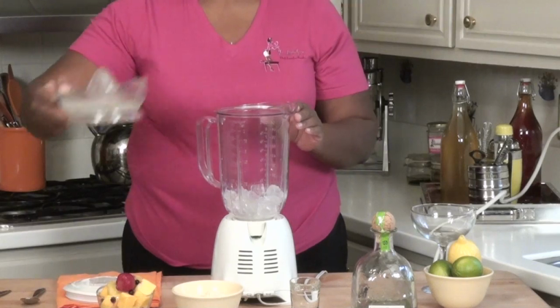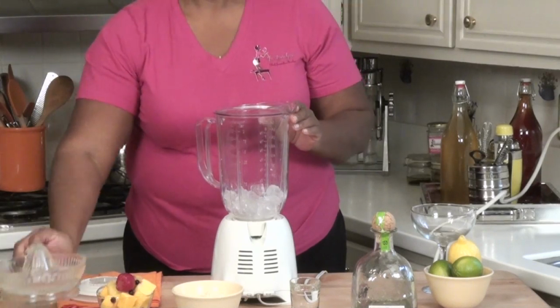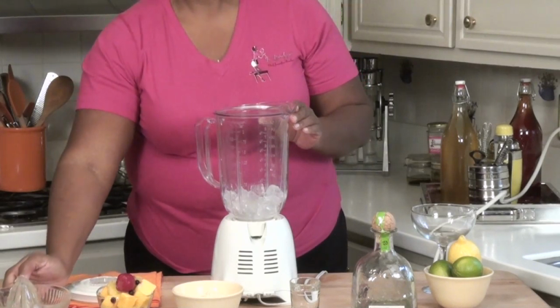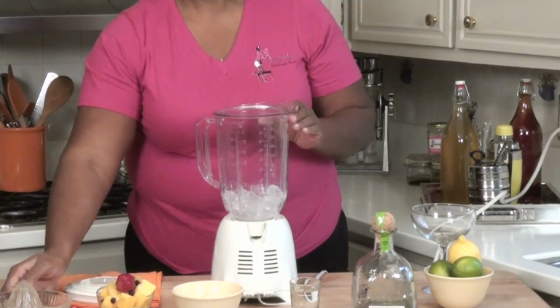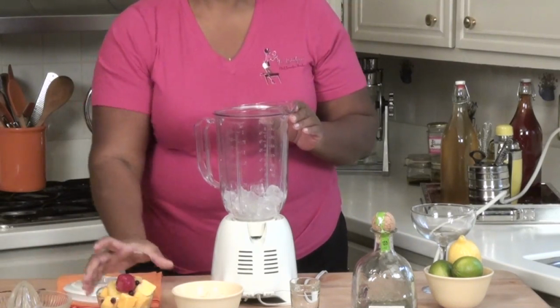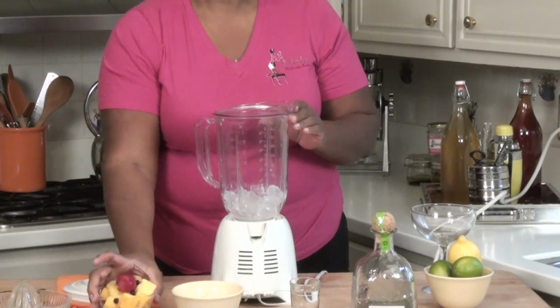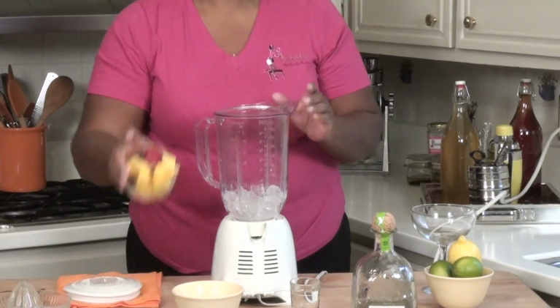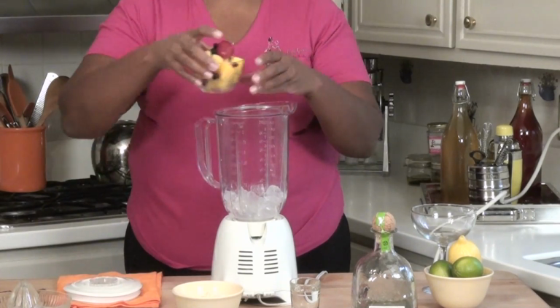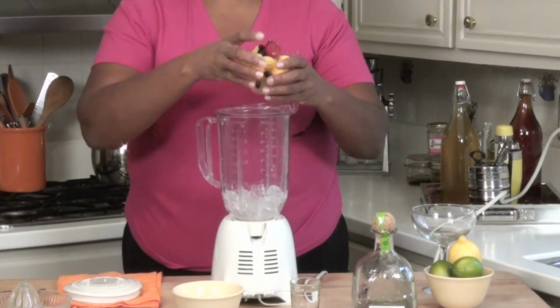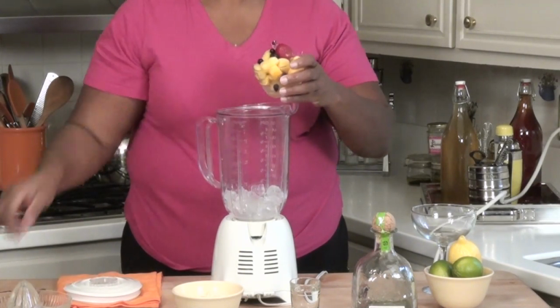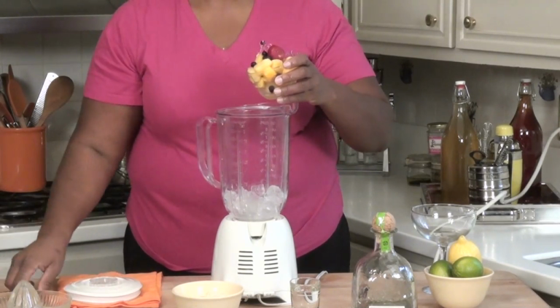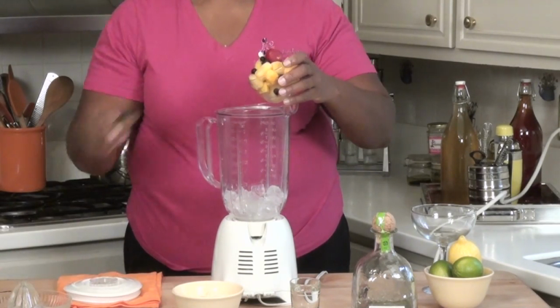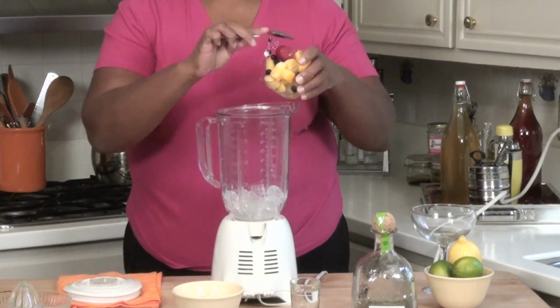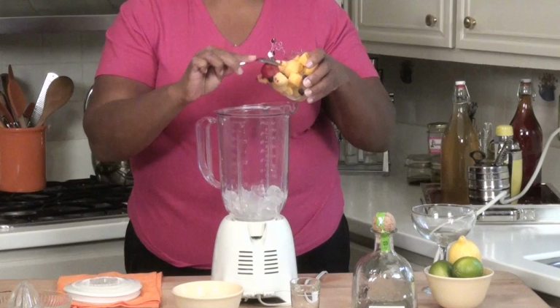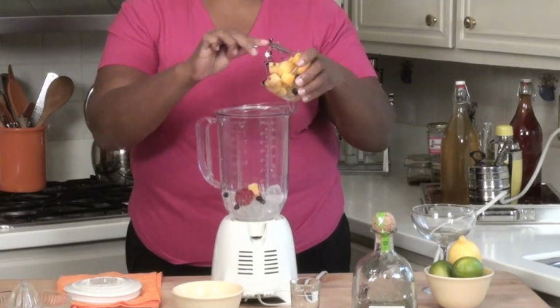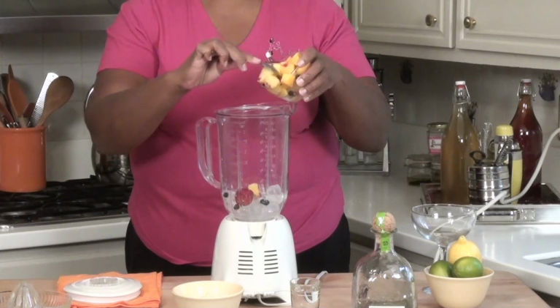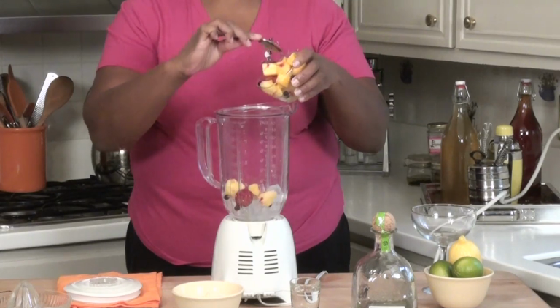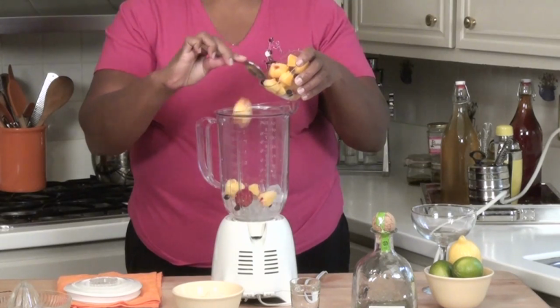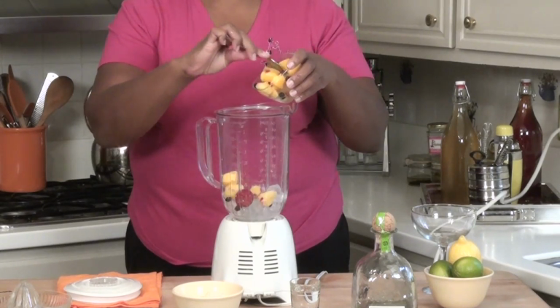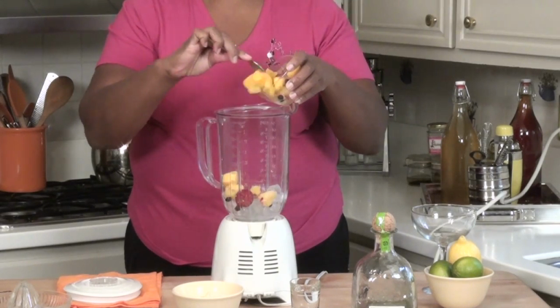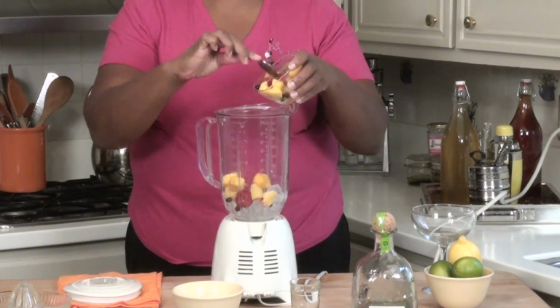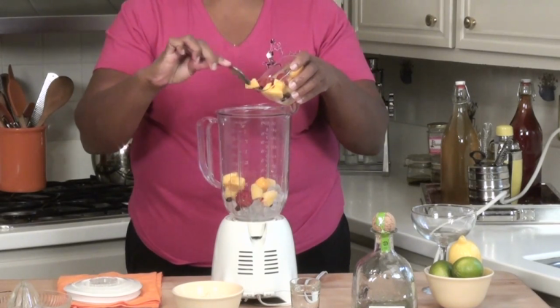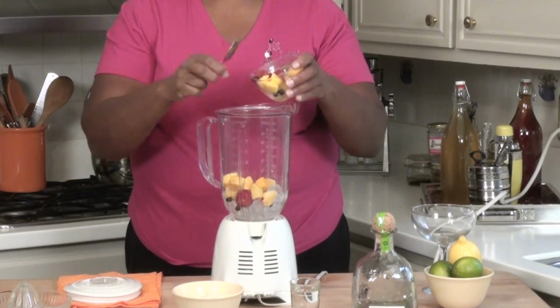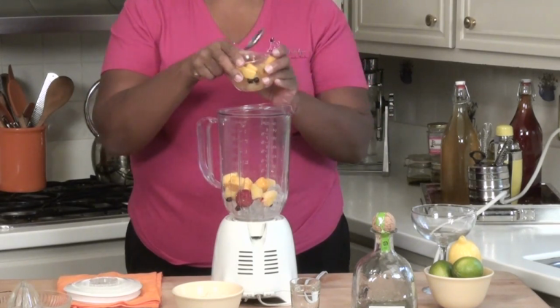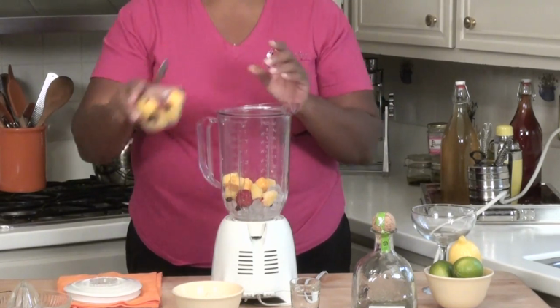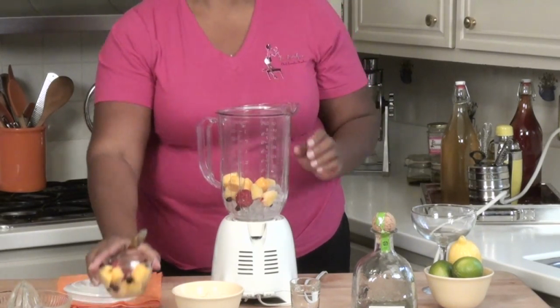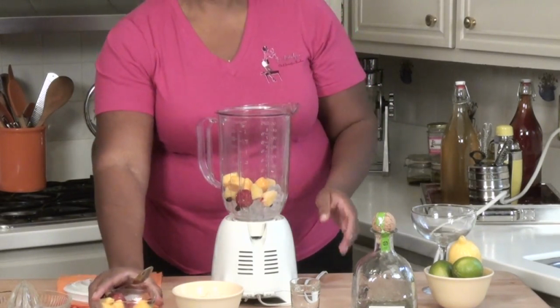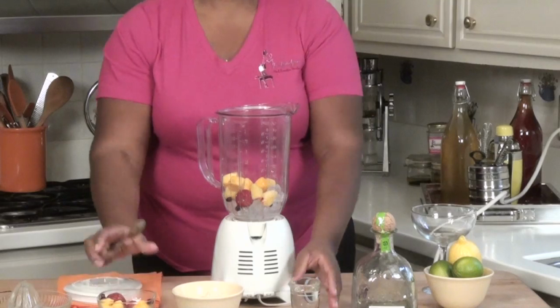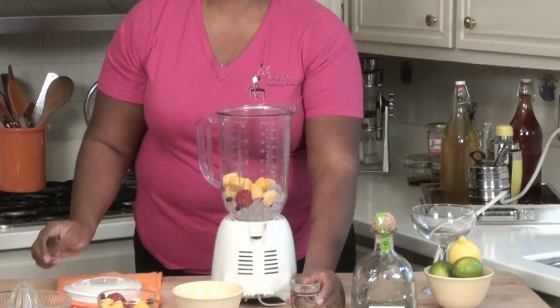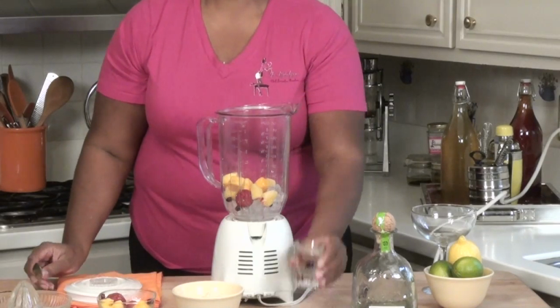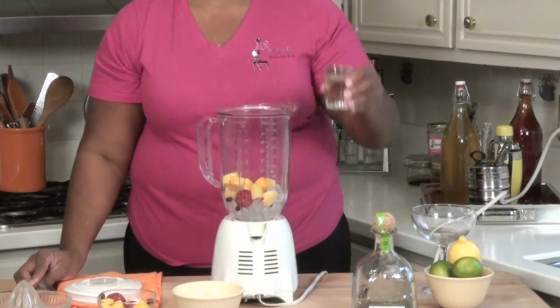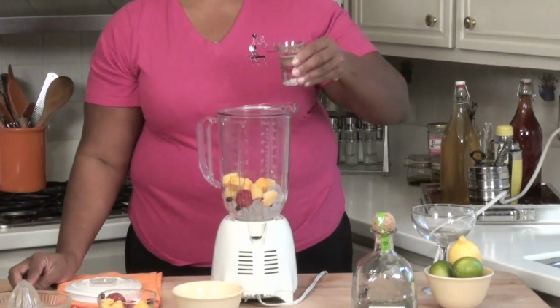Then, you'll add your fresh or frozen fruit. And finally, a shot of tequila.